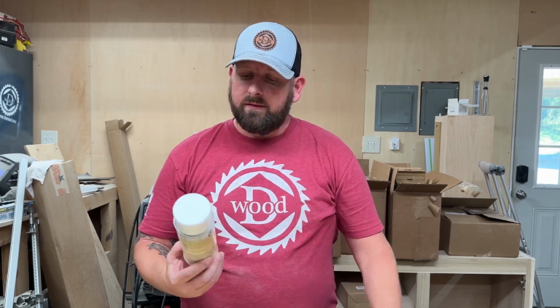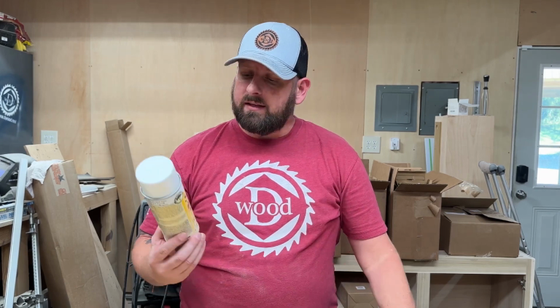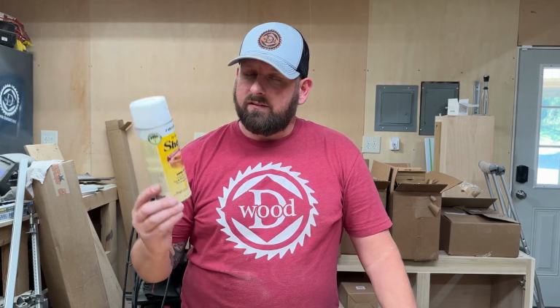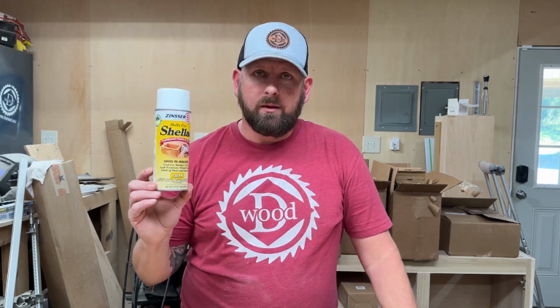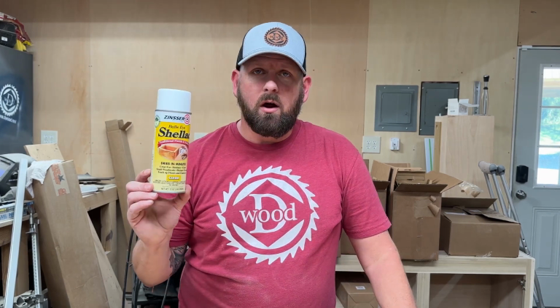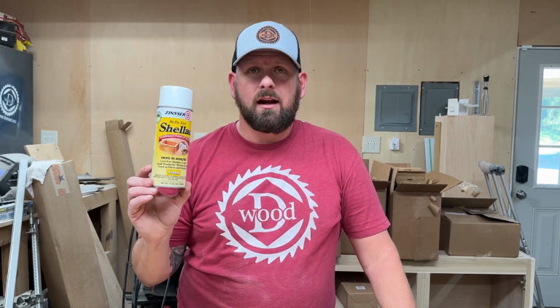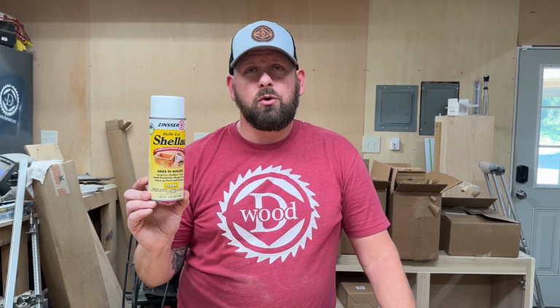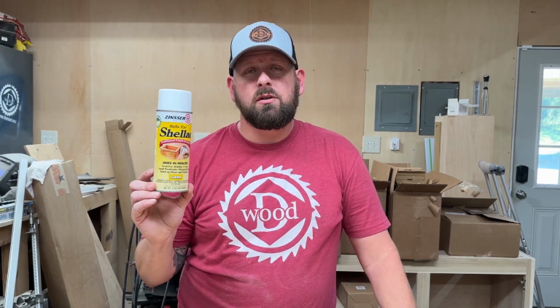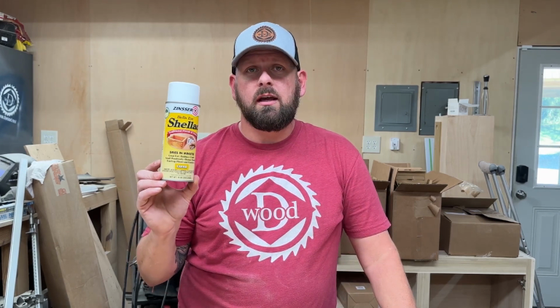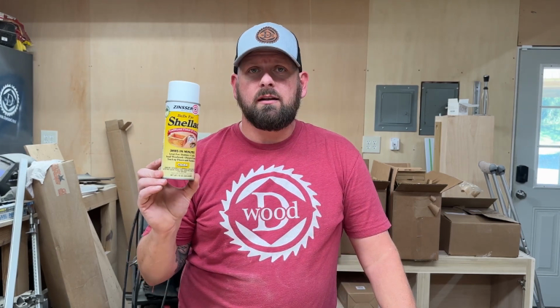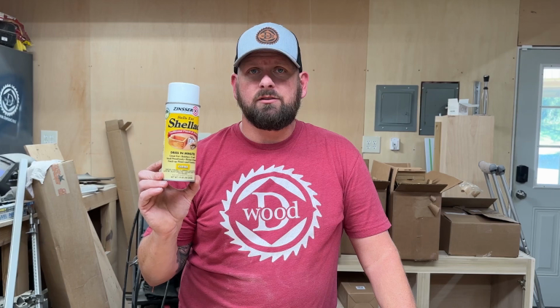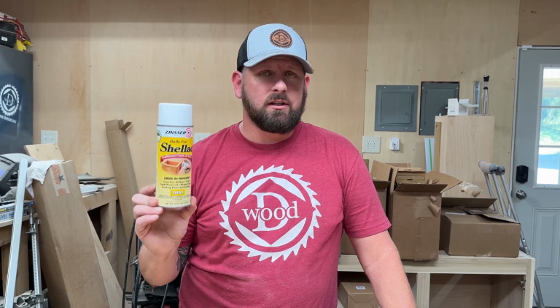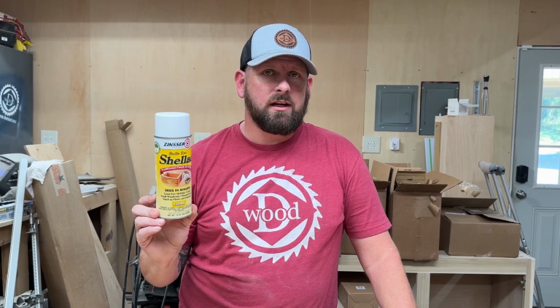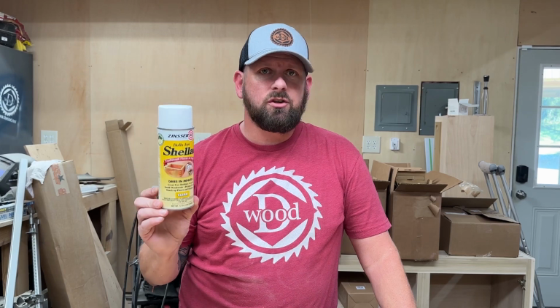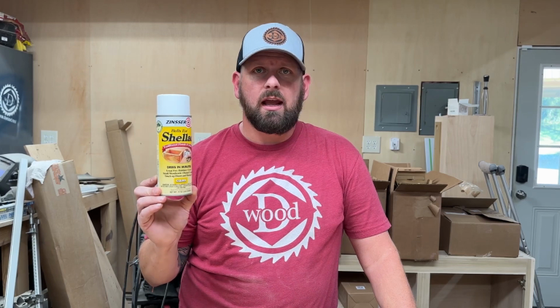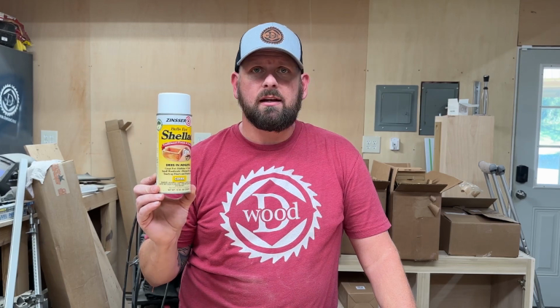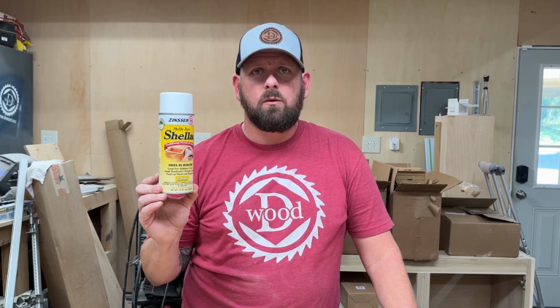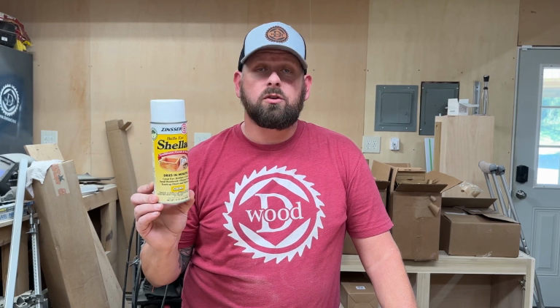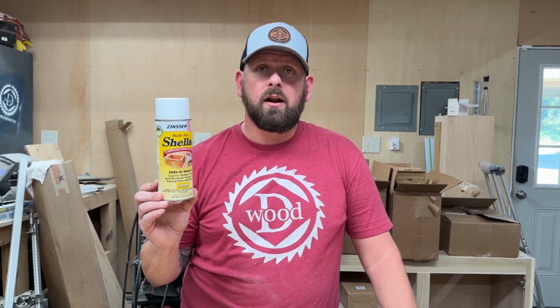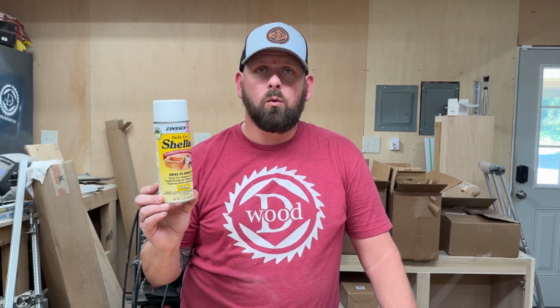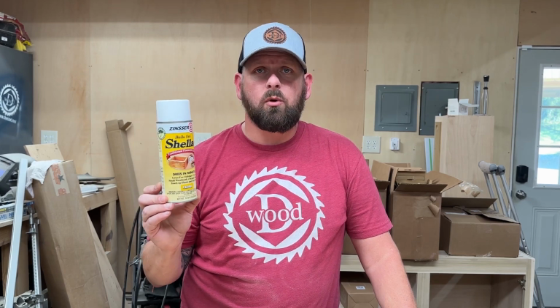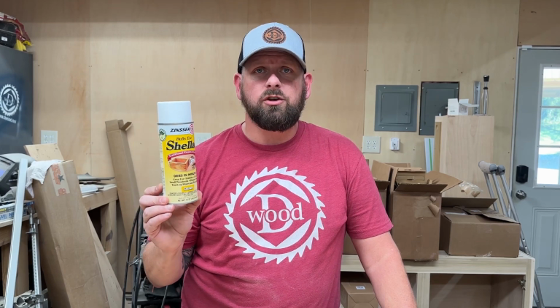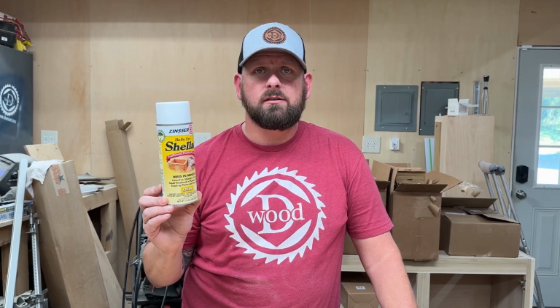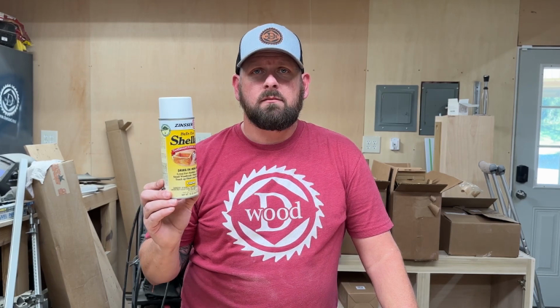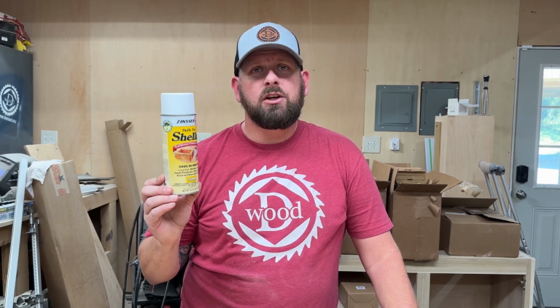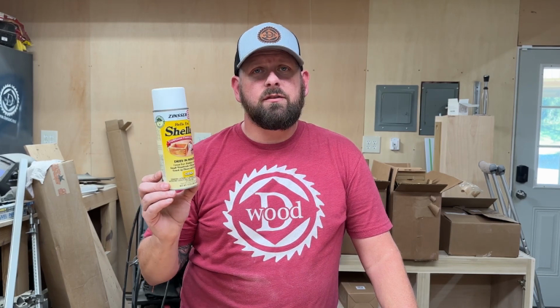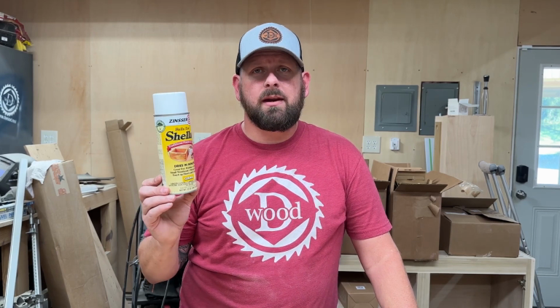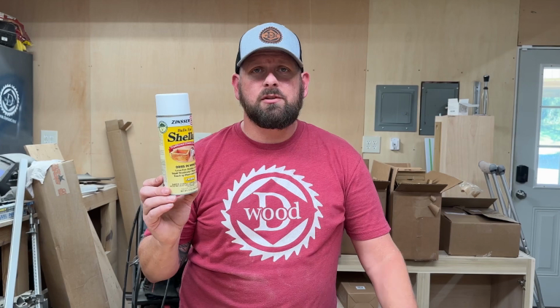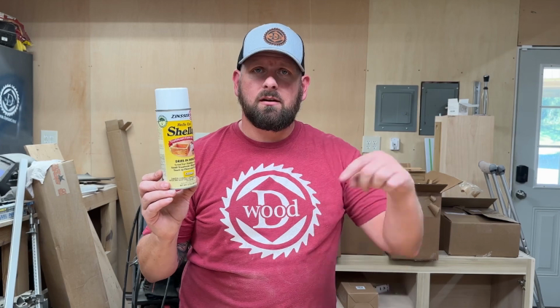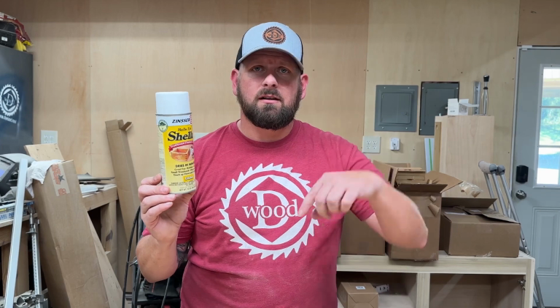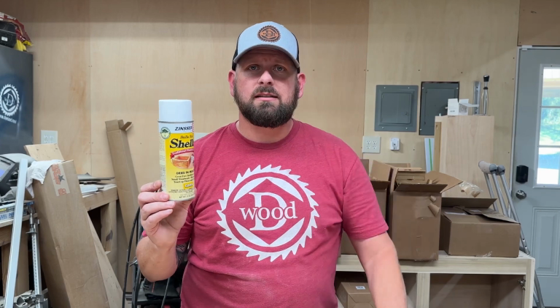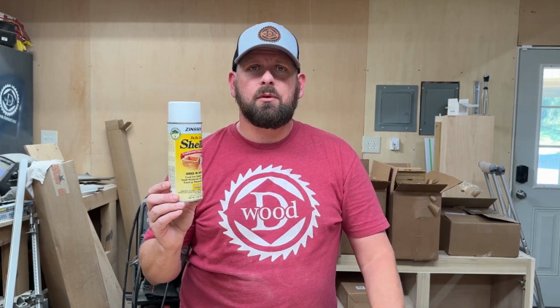This is a very good product that I've used. It leaves a clear finish and works great on woodworking projects. Get yourself some at Amazon — the link is down below.